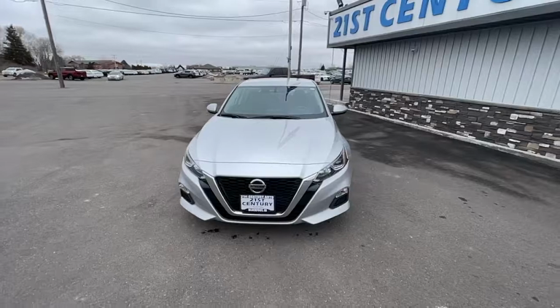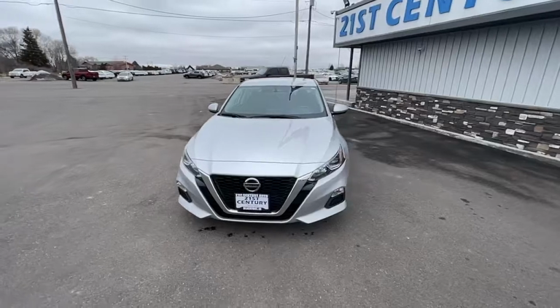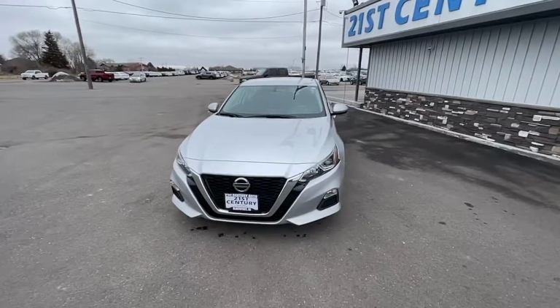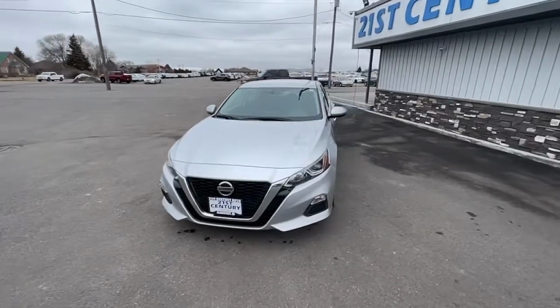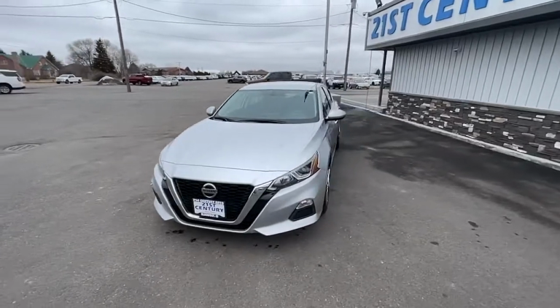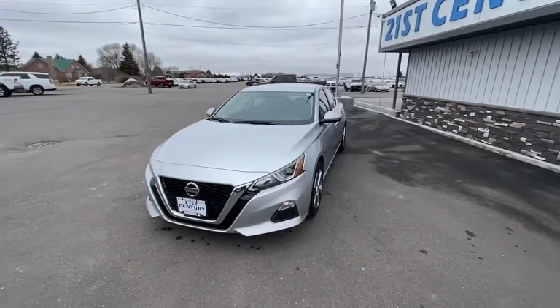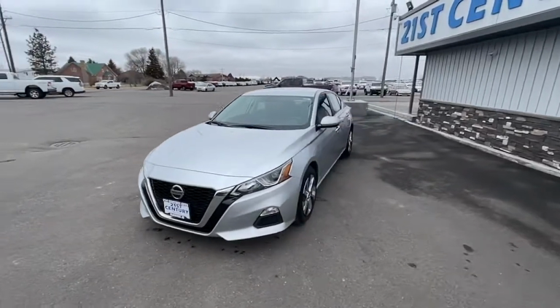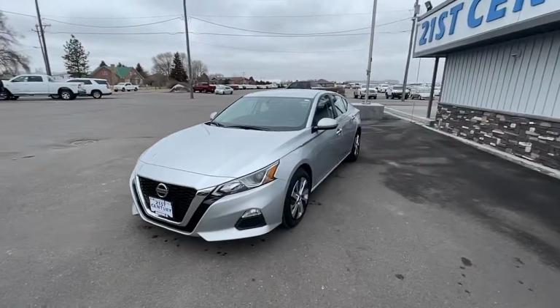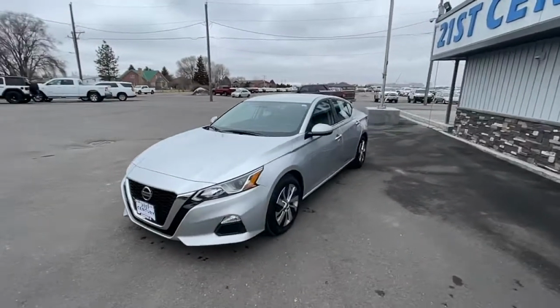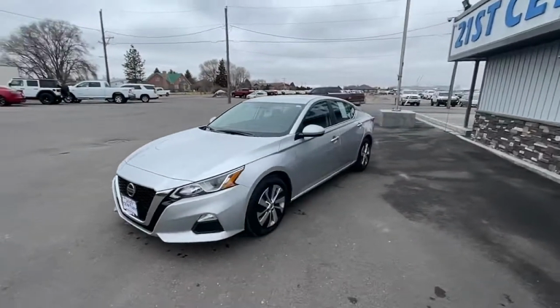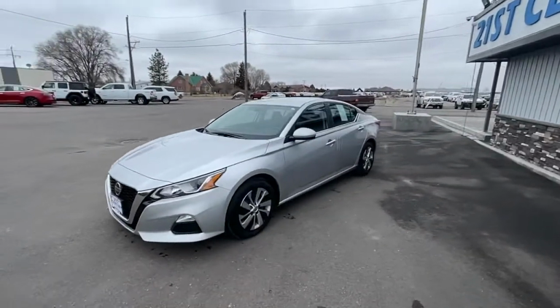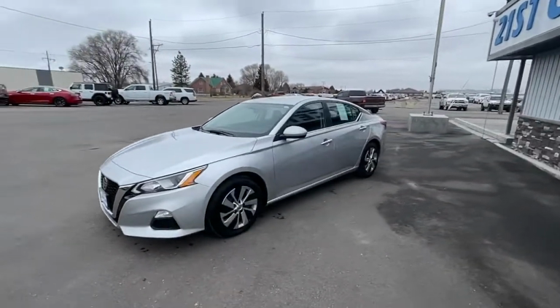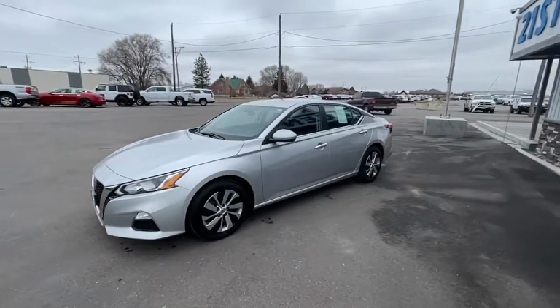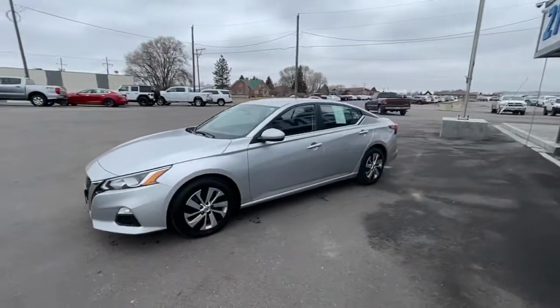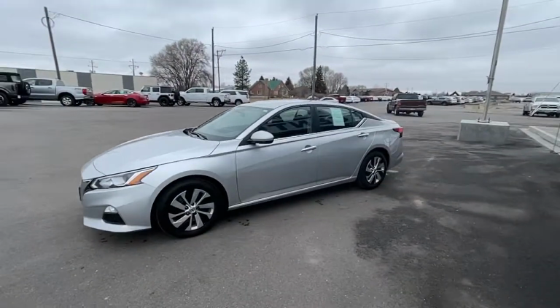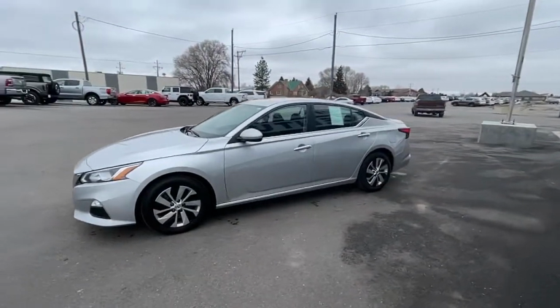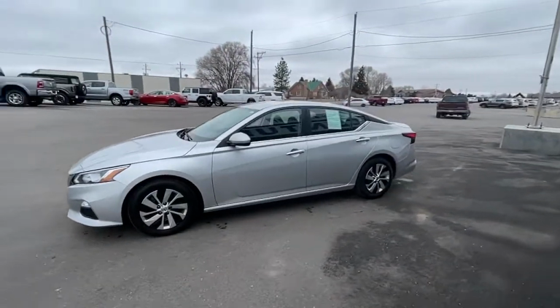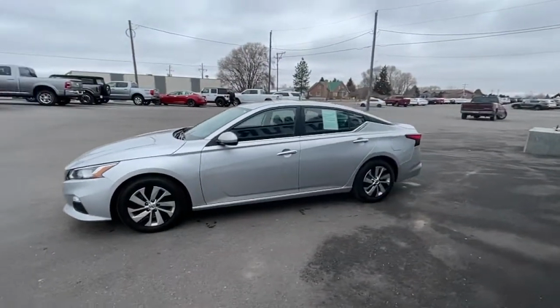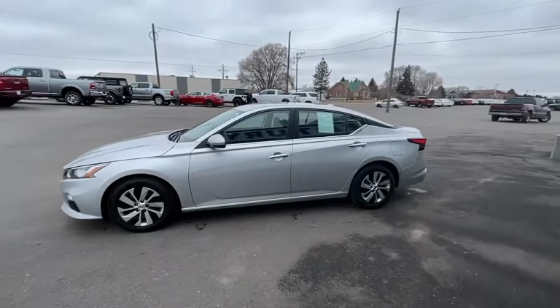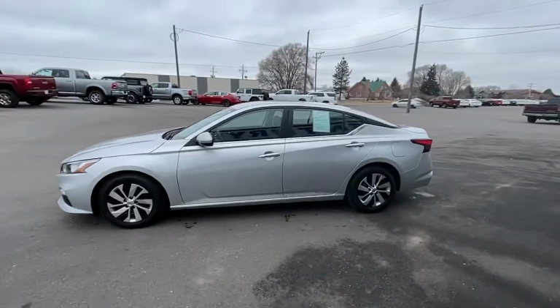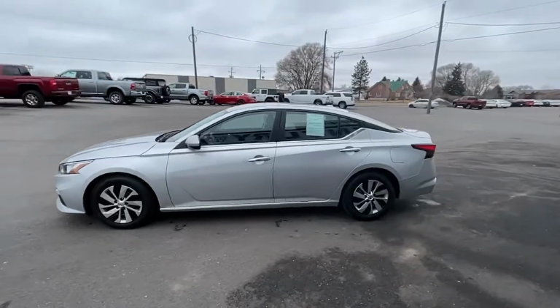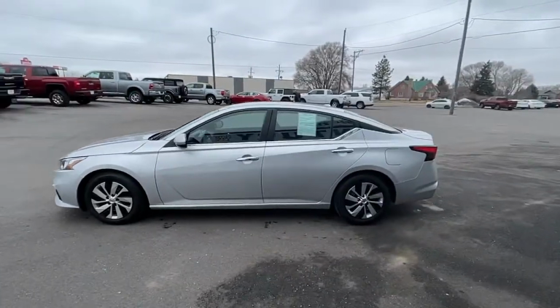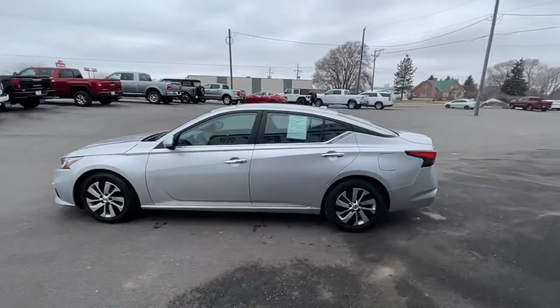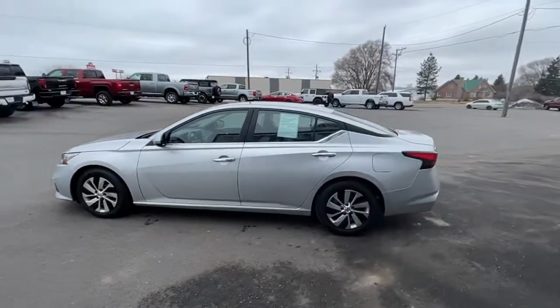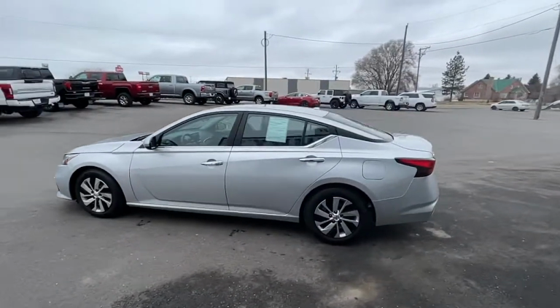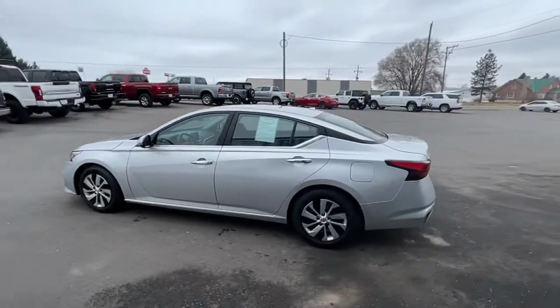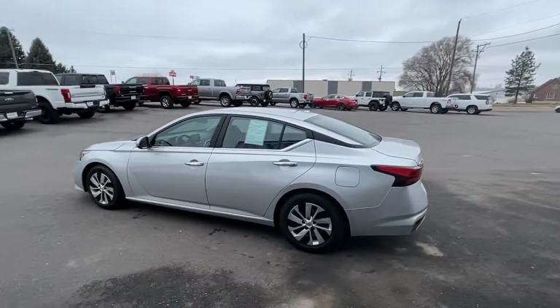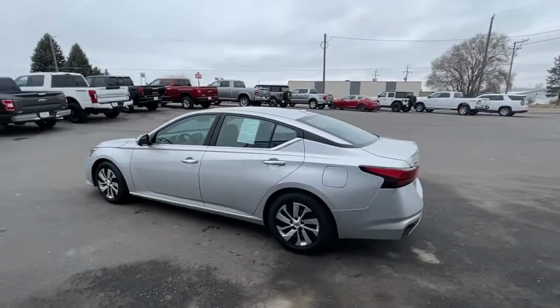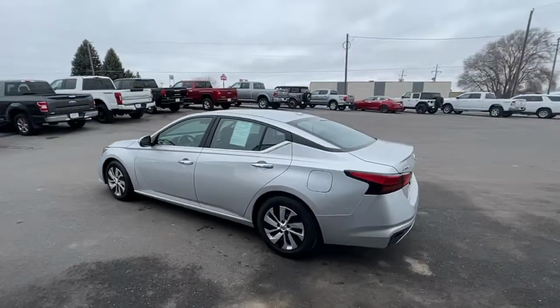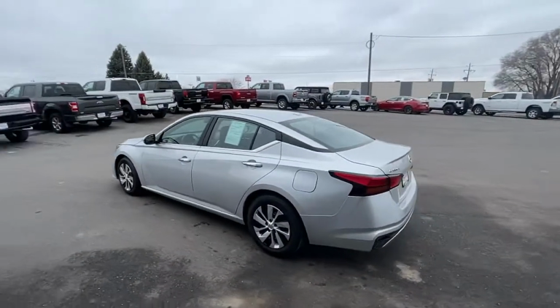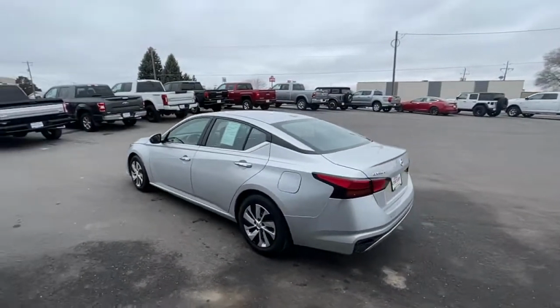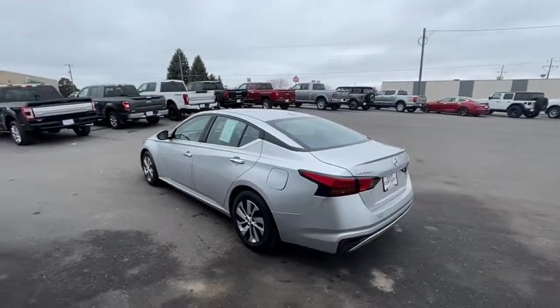Here is a wonderful 2020 Nissan Altima. With less than 60,000 miles on the odometer, this vehicle provides excellent value.